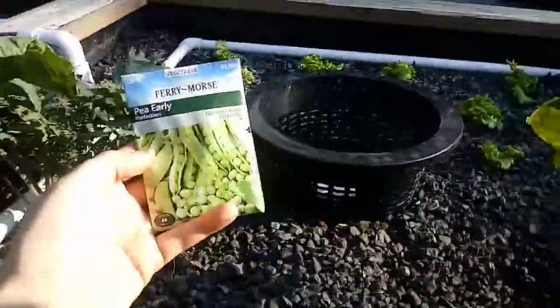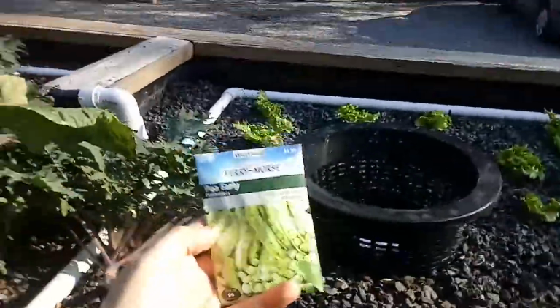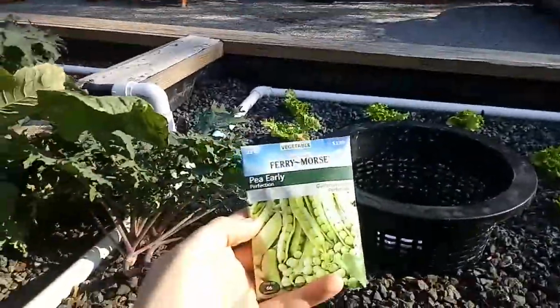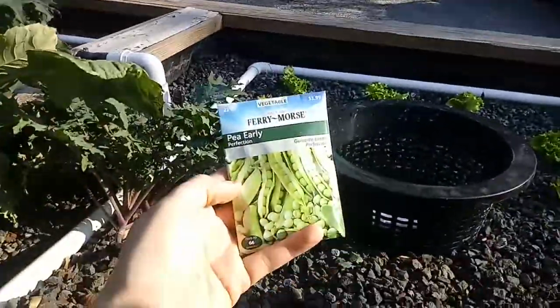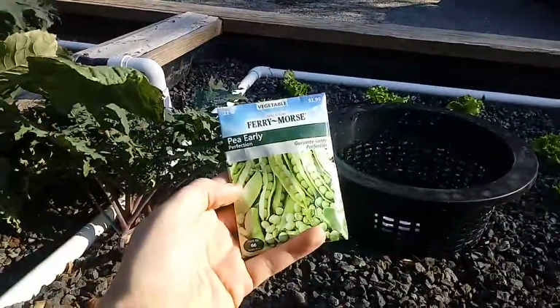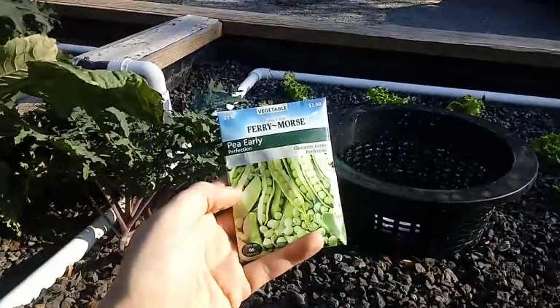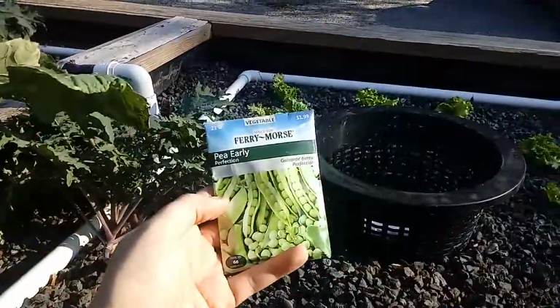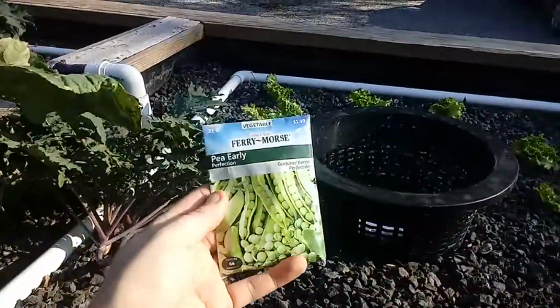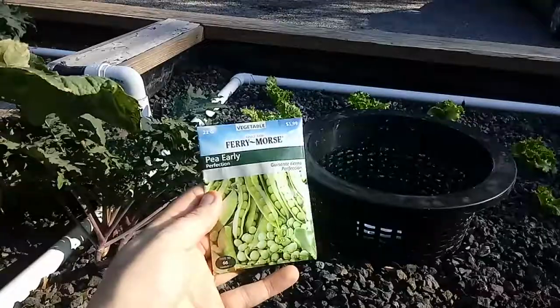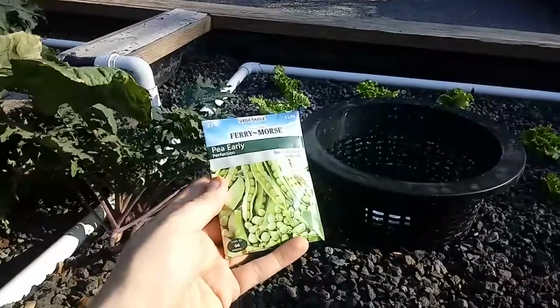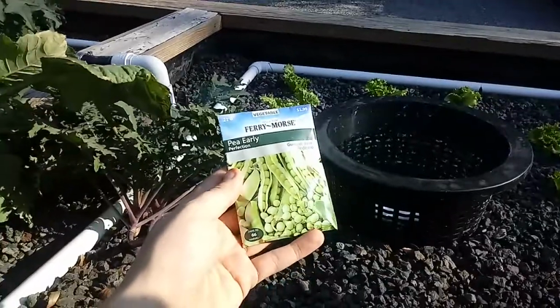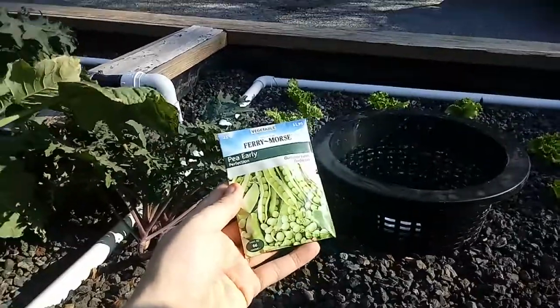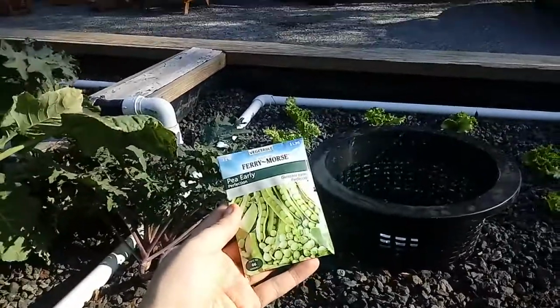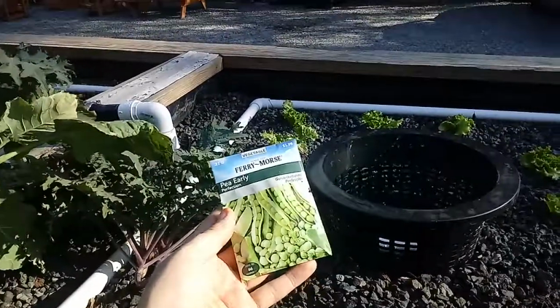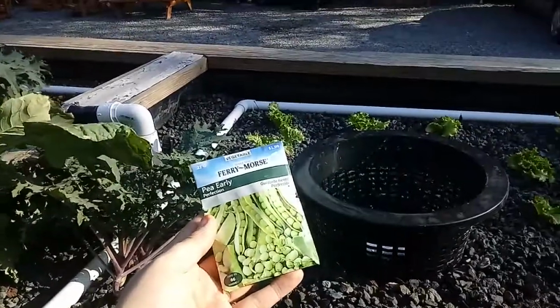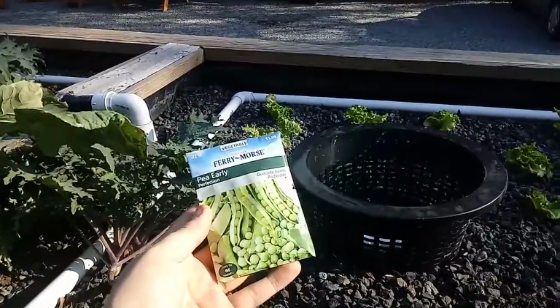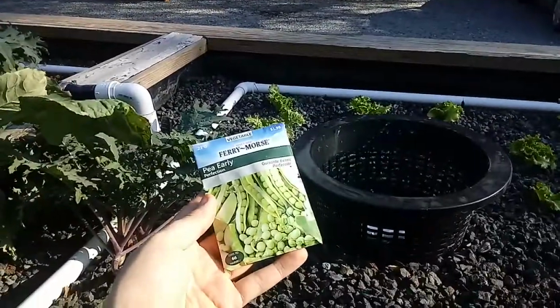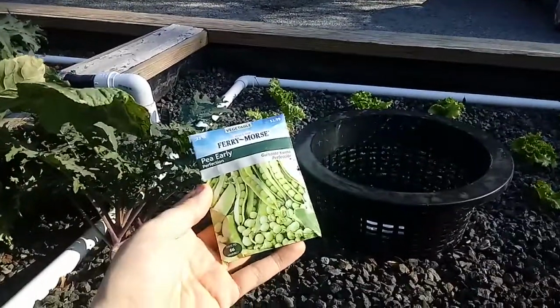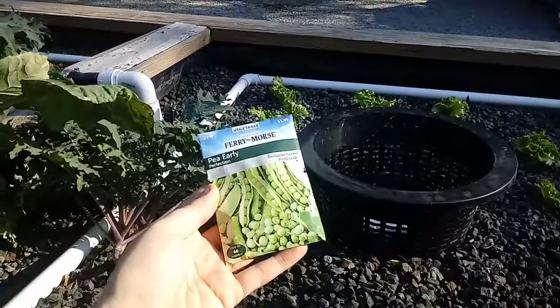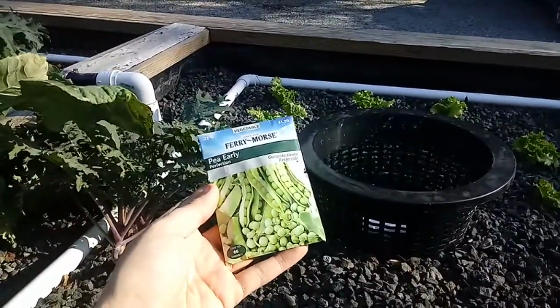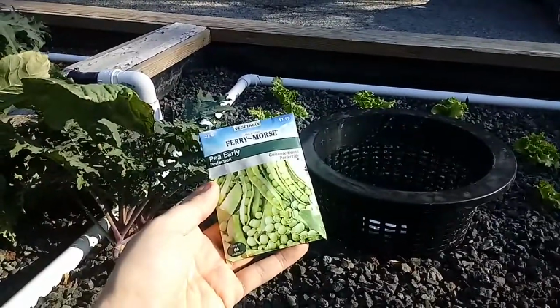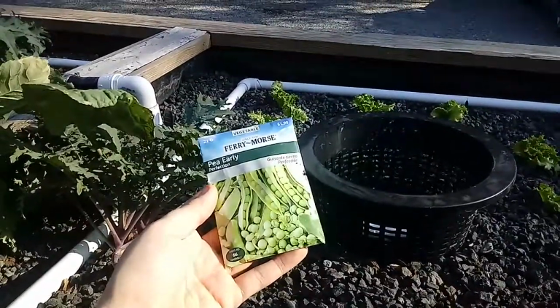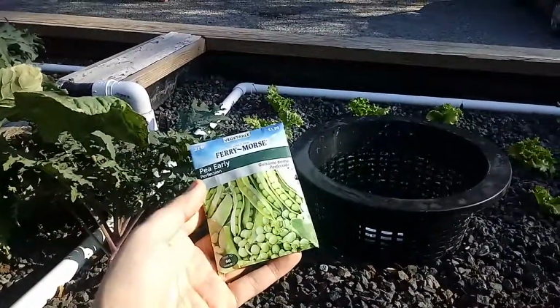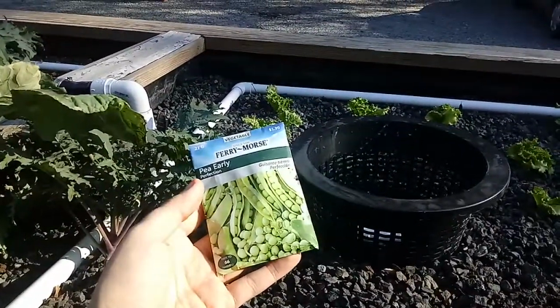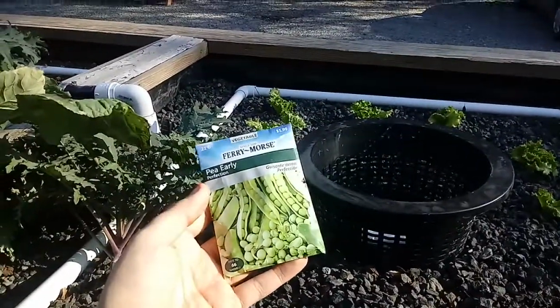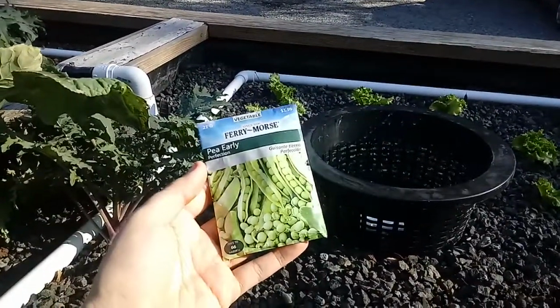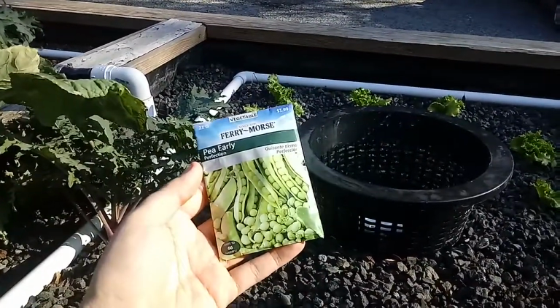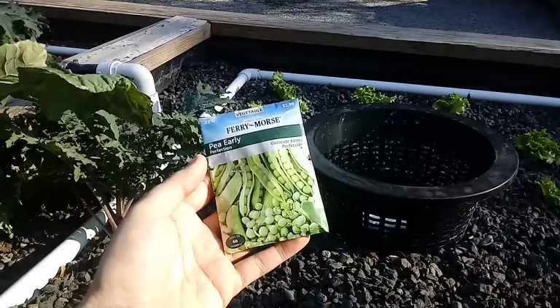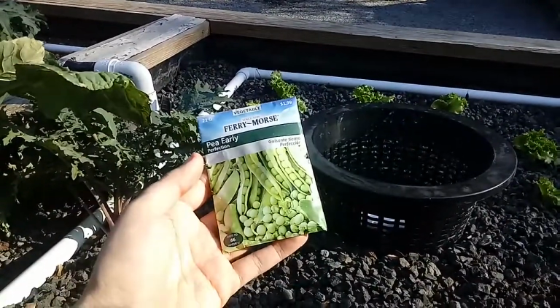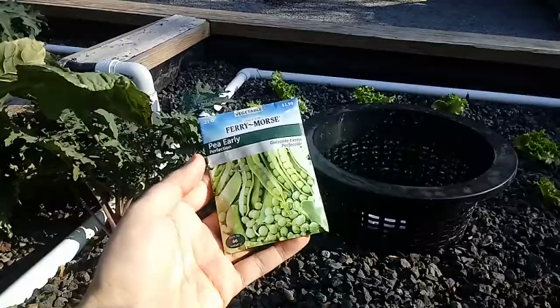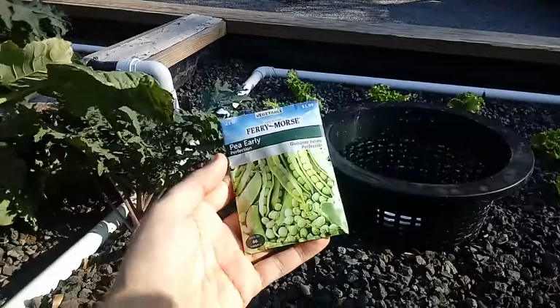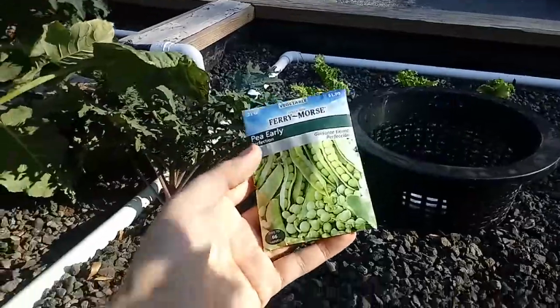These are sugar snap peas, and this is a perfect time of year to plant them. We are in early February, and we're gonna plant them right in the gravel.